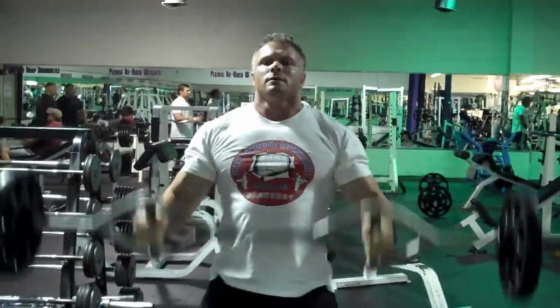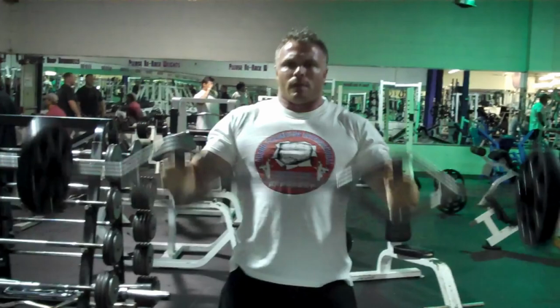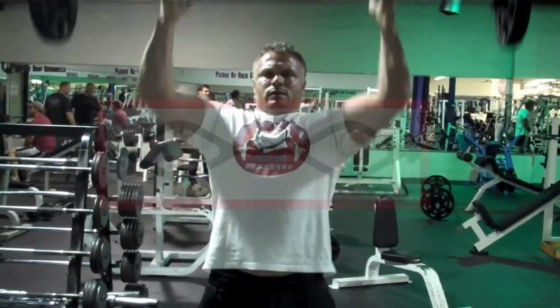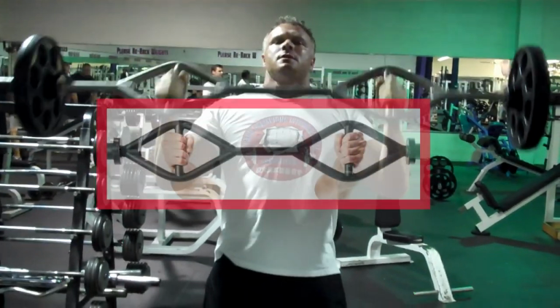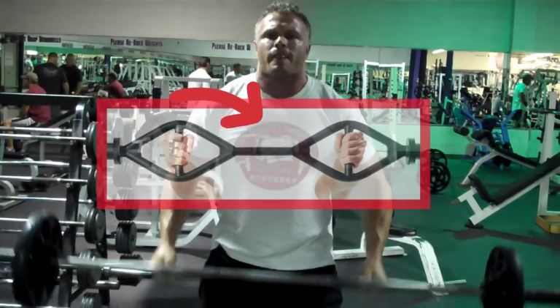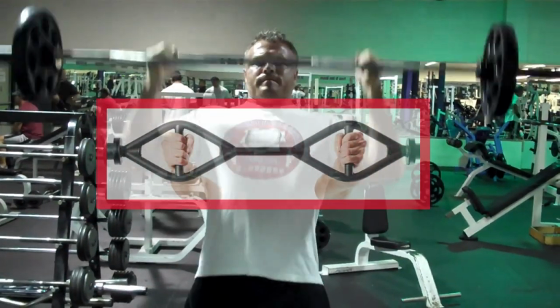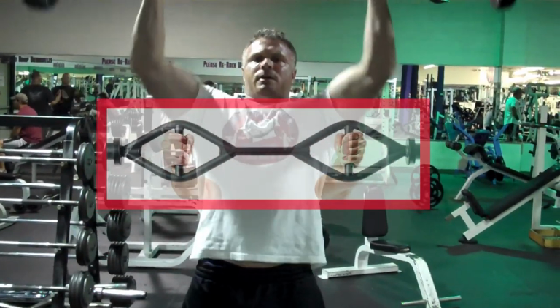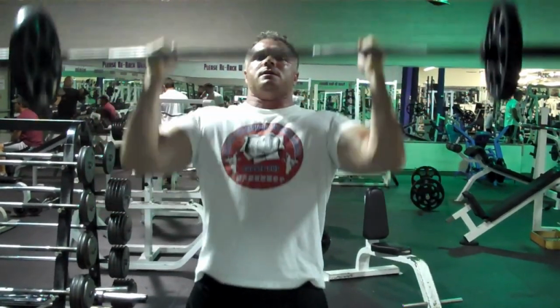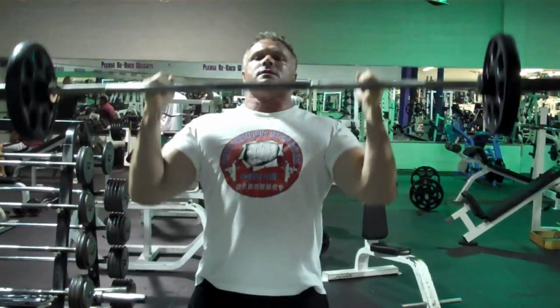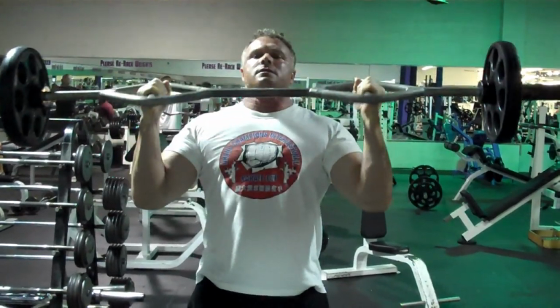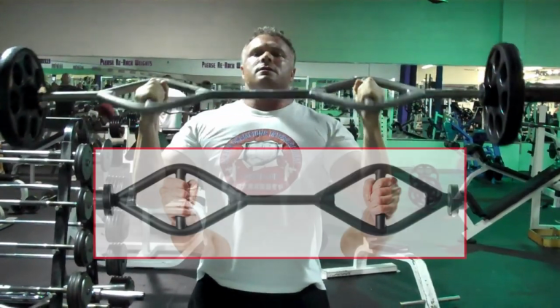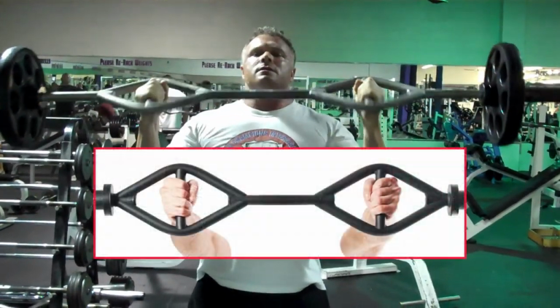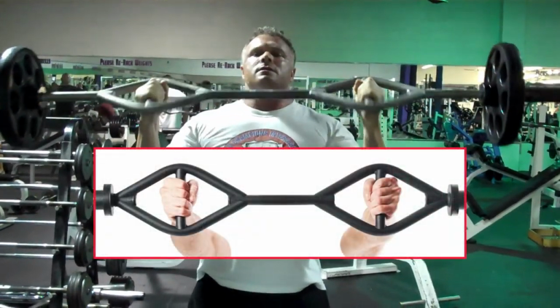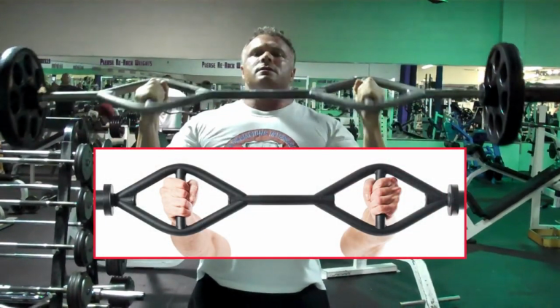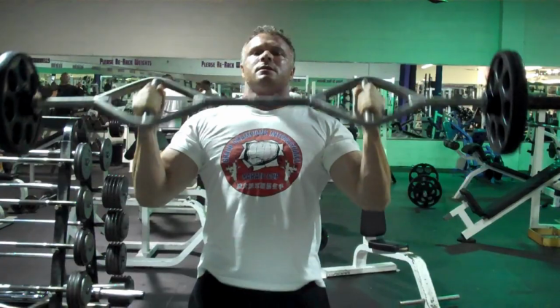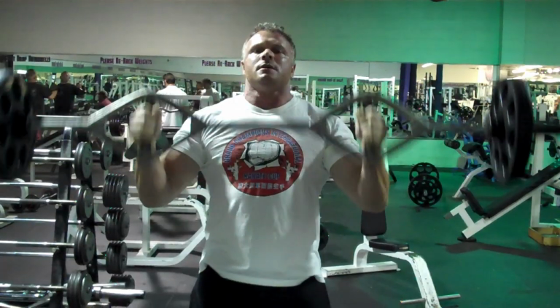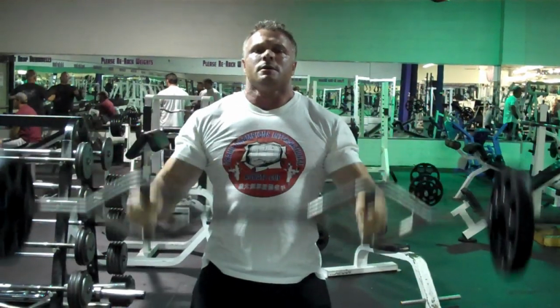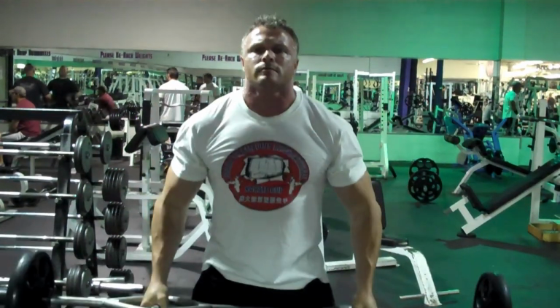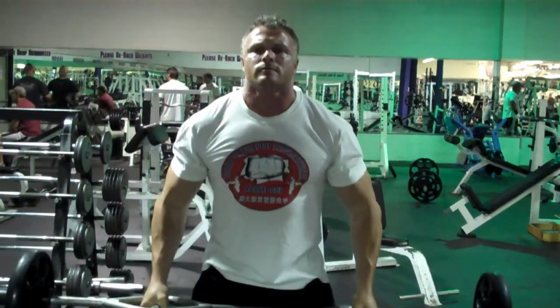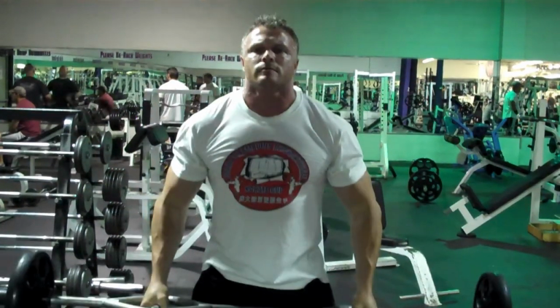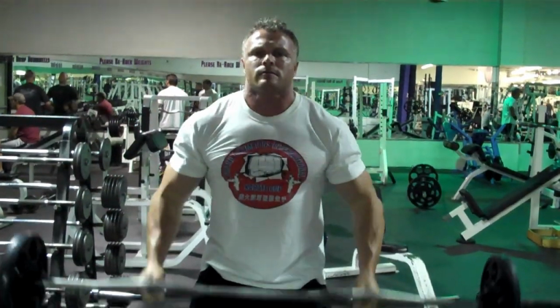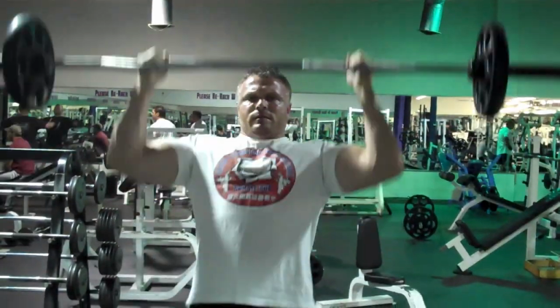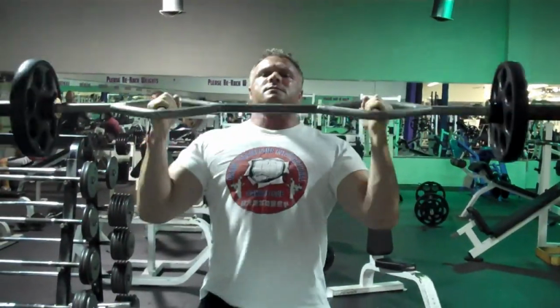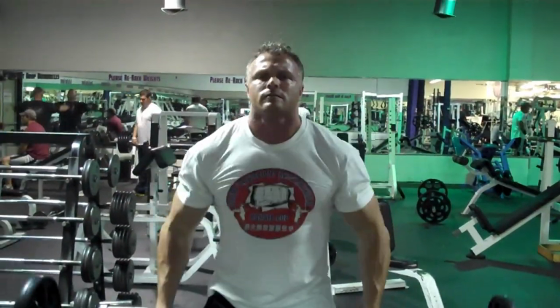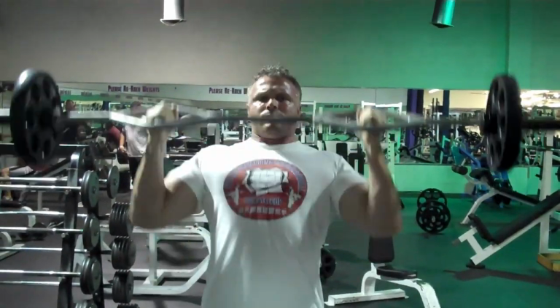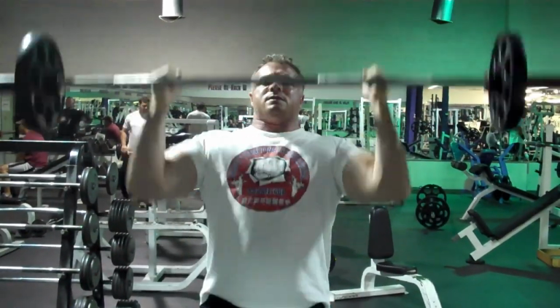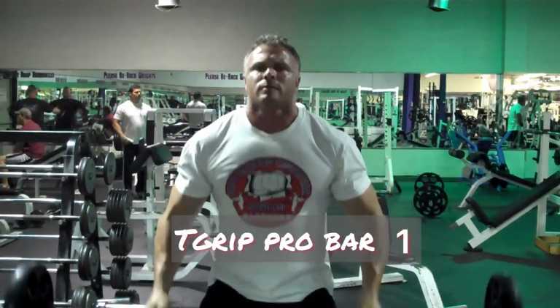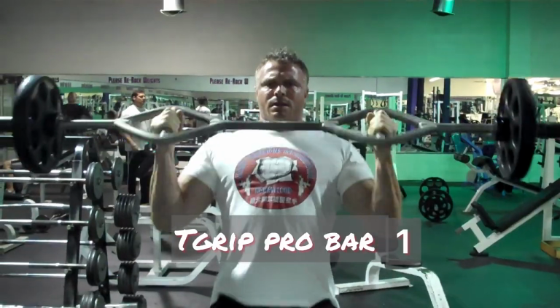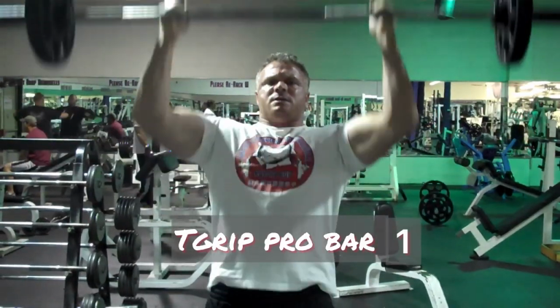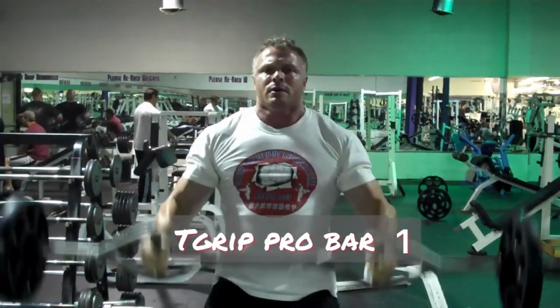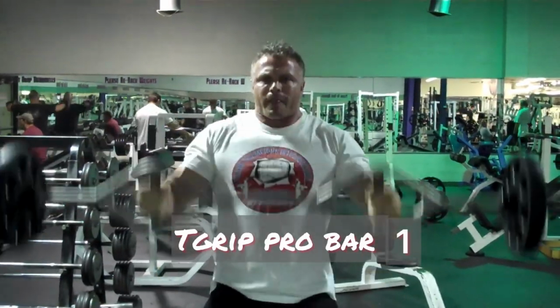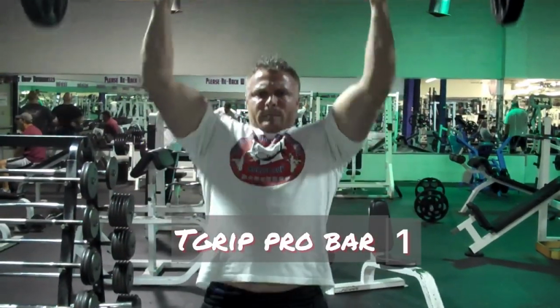The advantage of the straight bar in the middle allows you to bring the bar all the way down to your upper chest, as the bar contours around your legs at the bottom of the bicep curl, giving you a full extension of the bicep and maximum range.